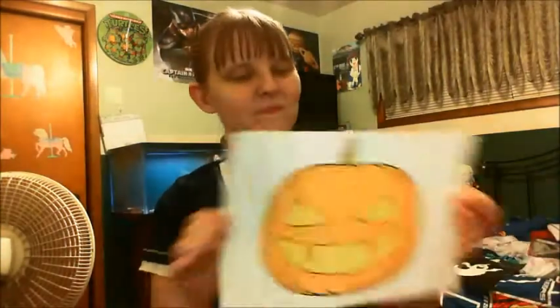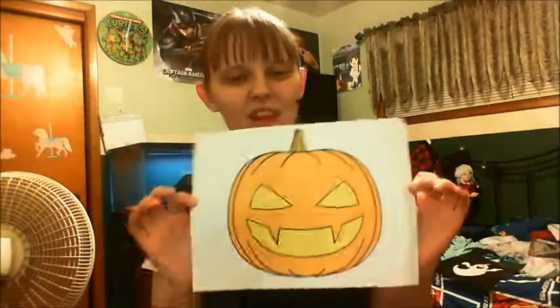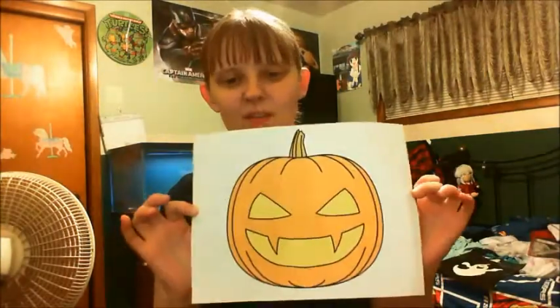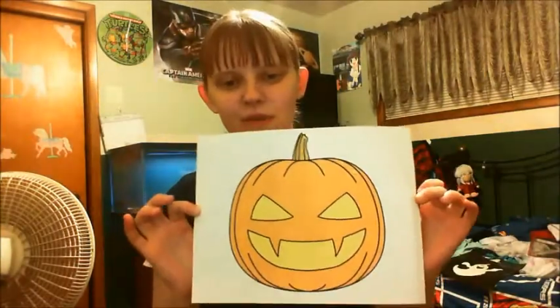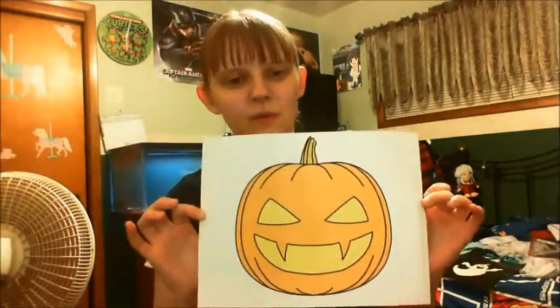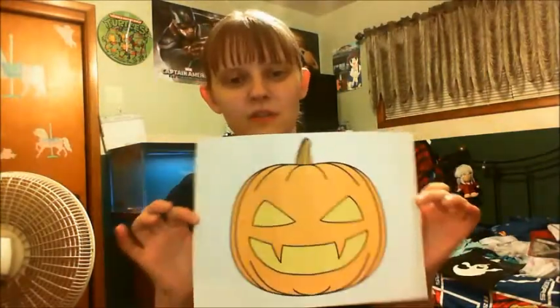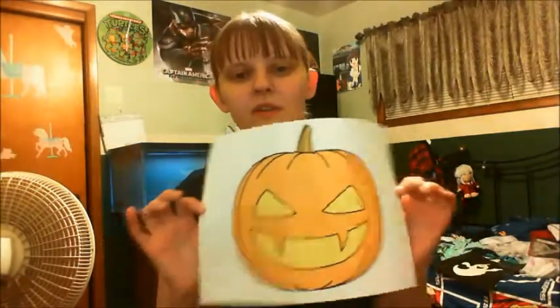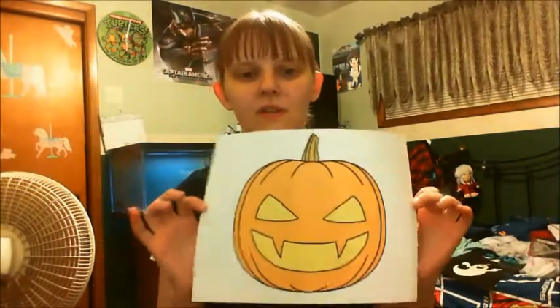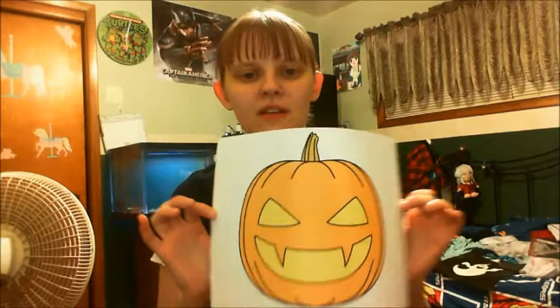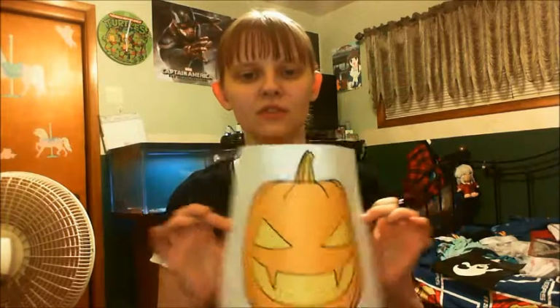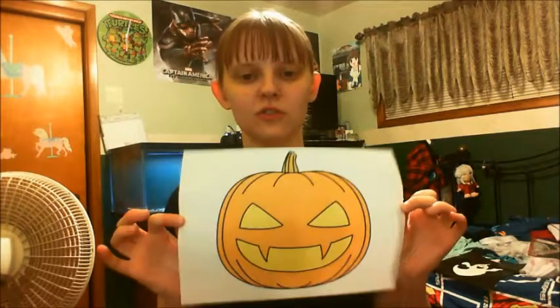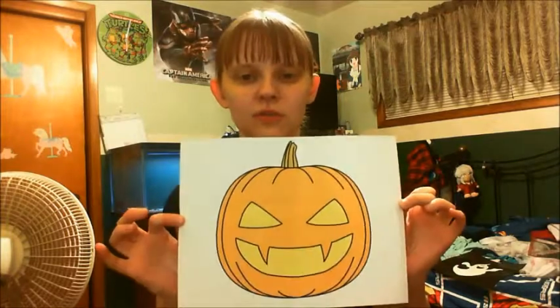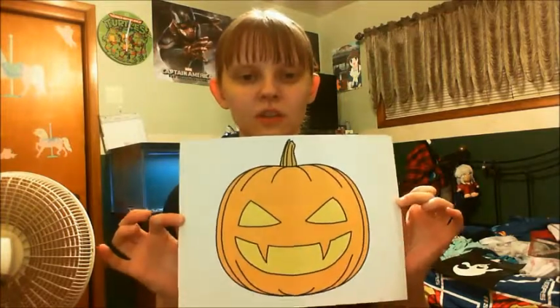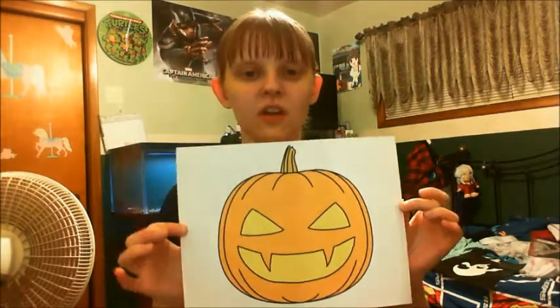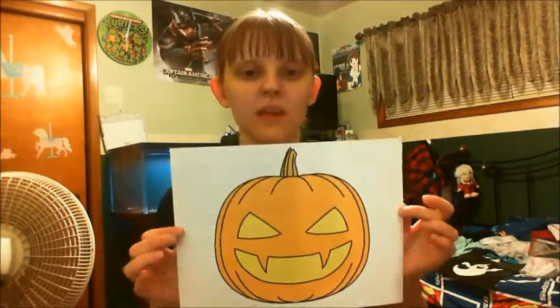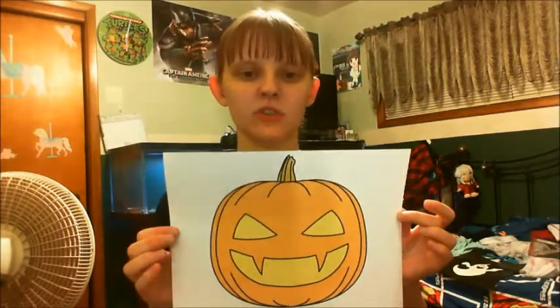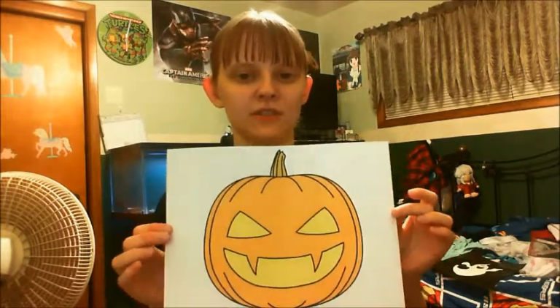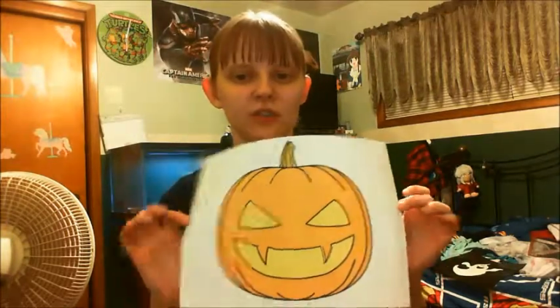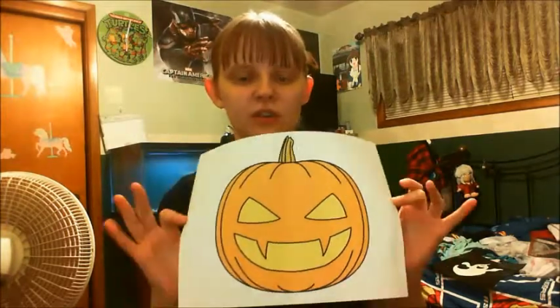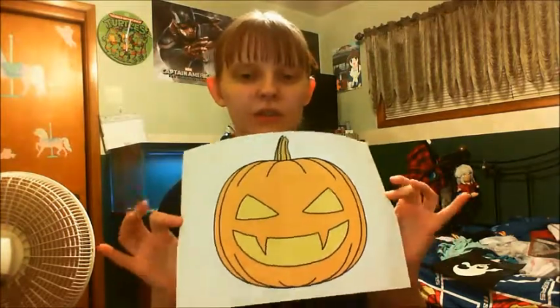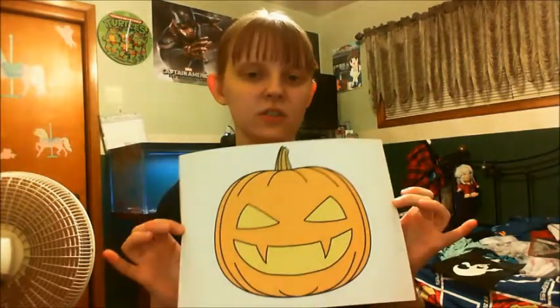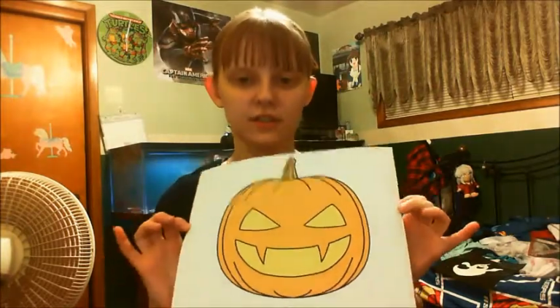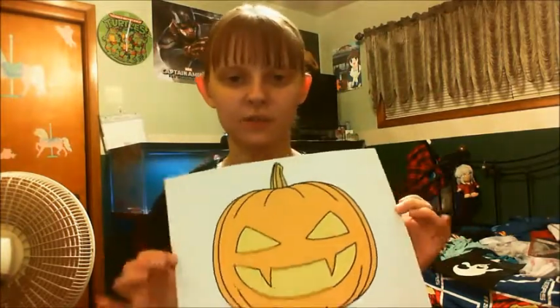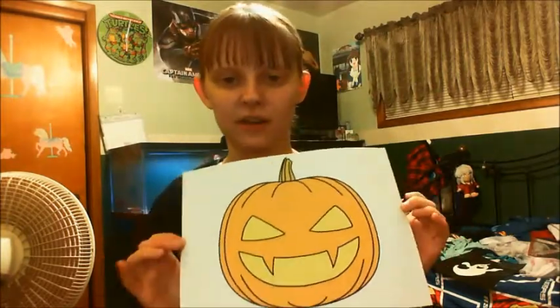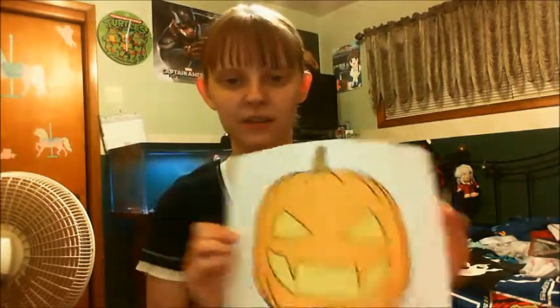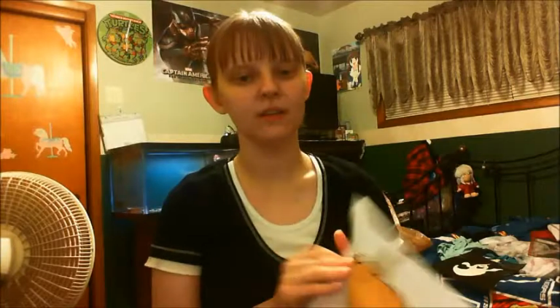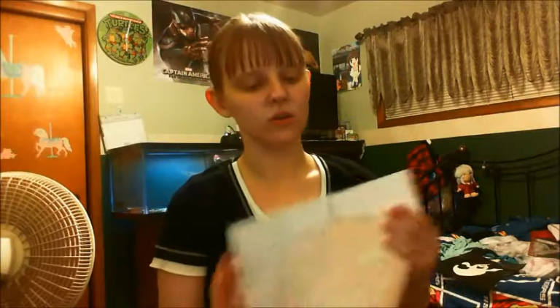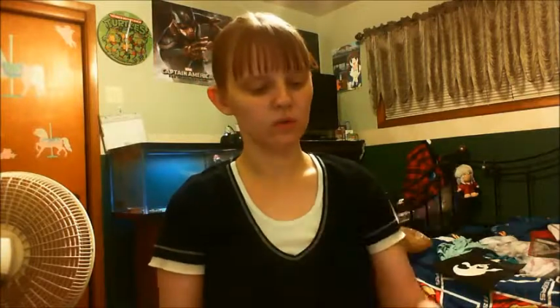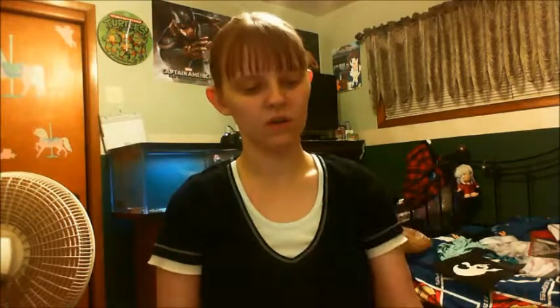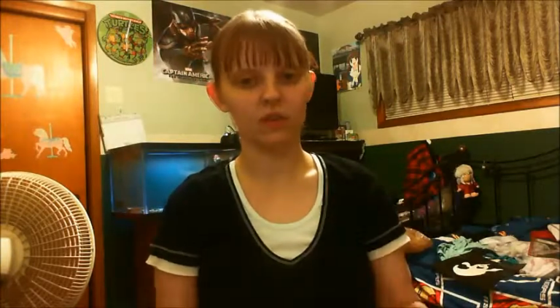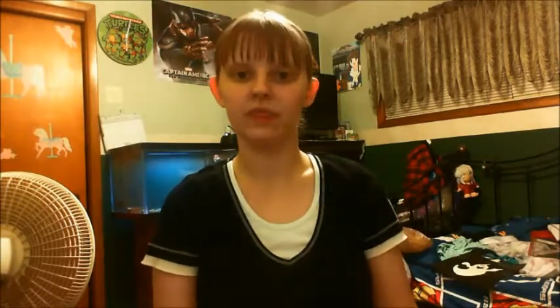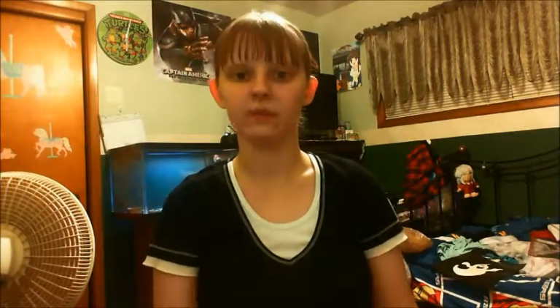I think it's pretty cool. I just searched Google Images for a jack-o'-lantern and this is the one I liked best, so we're going to go with that one.